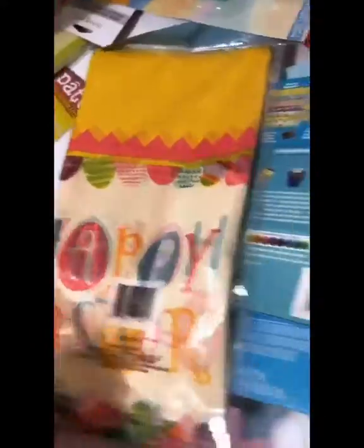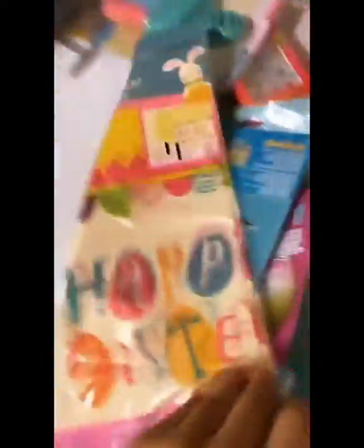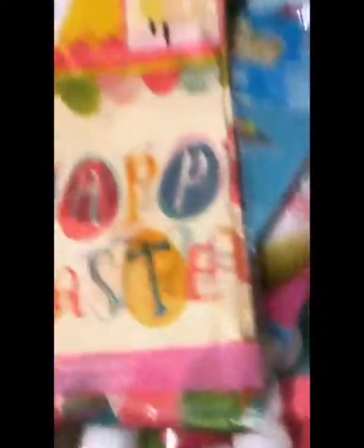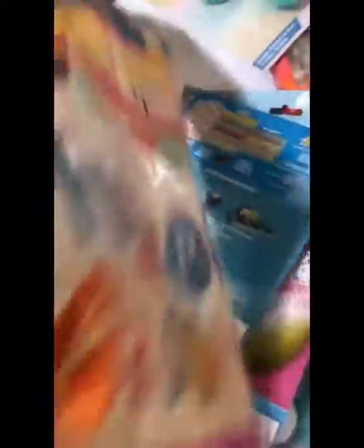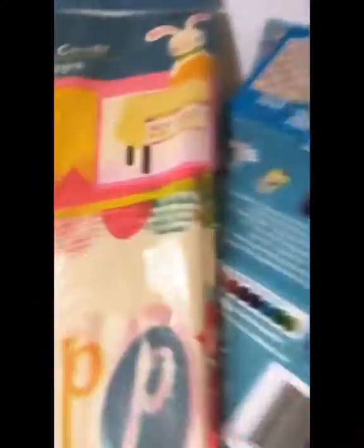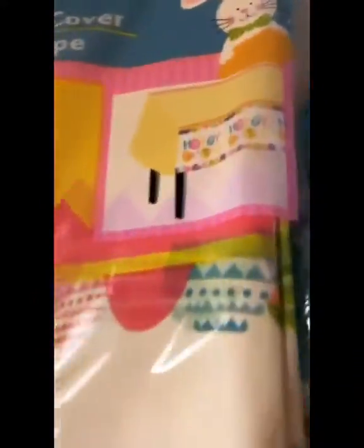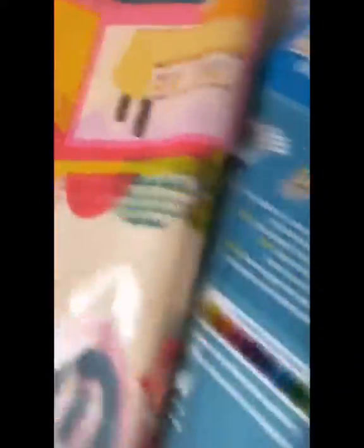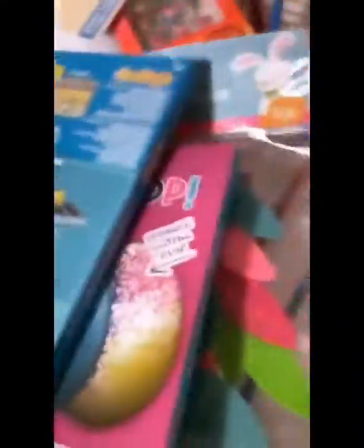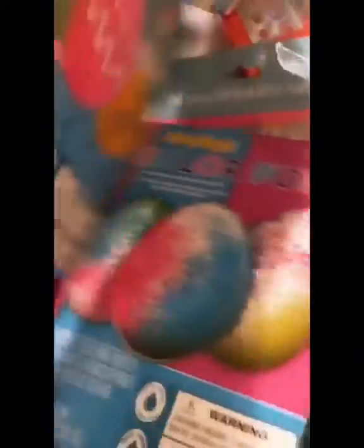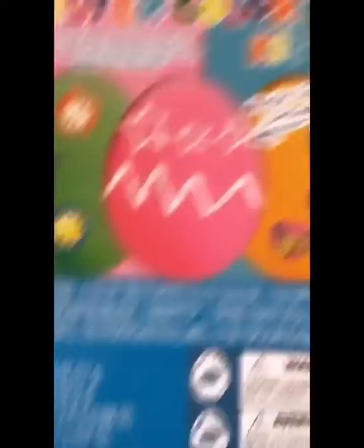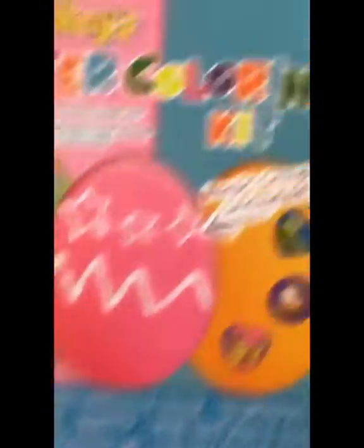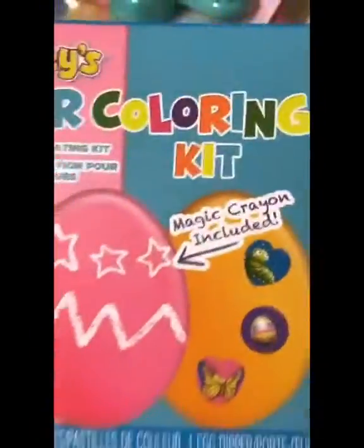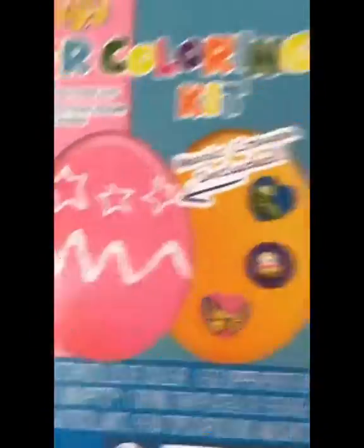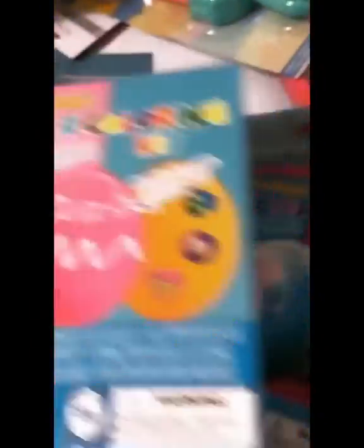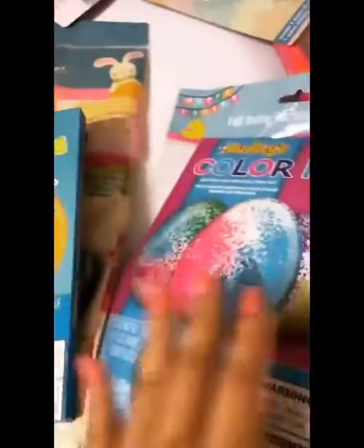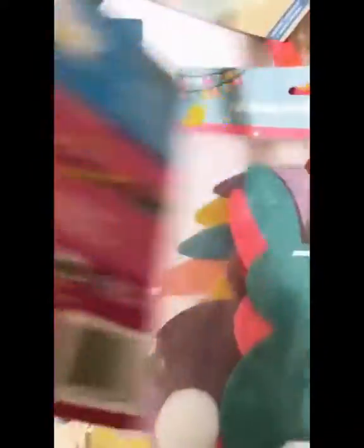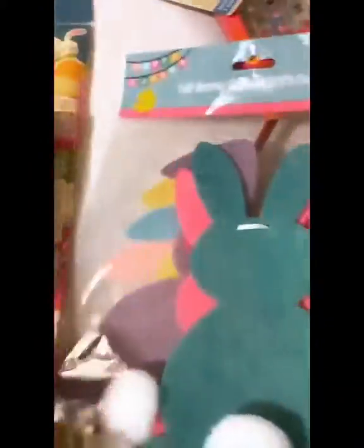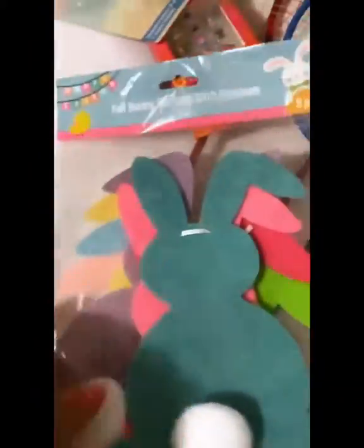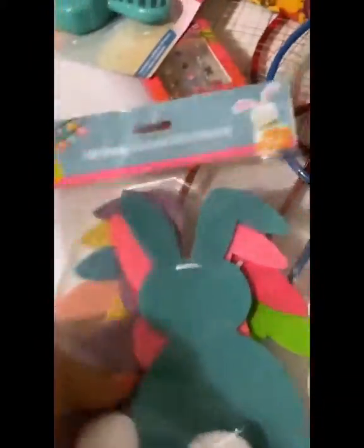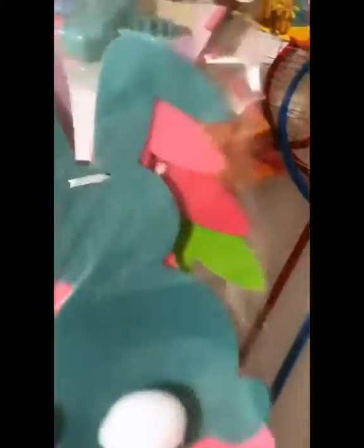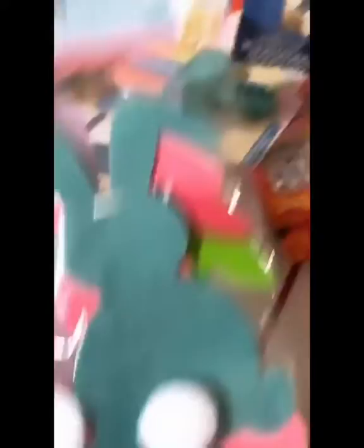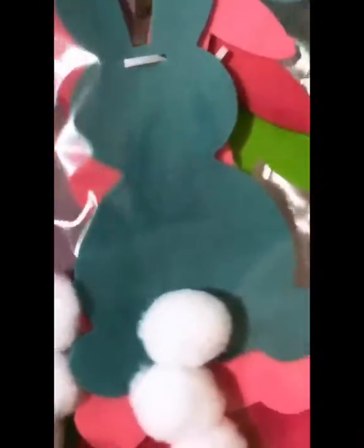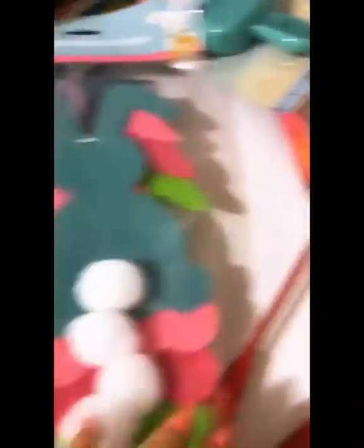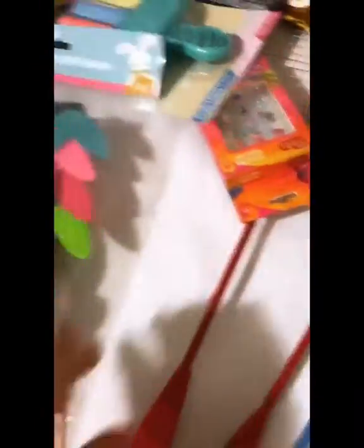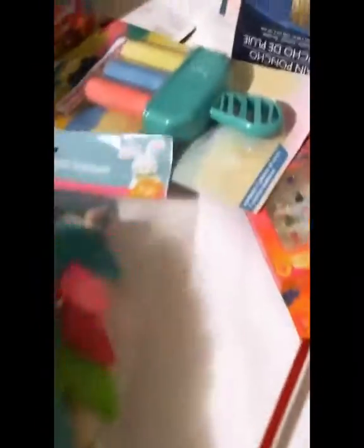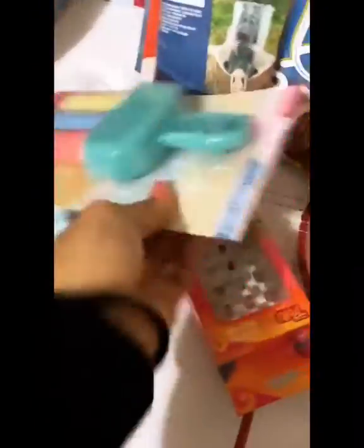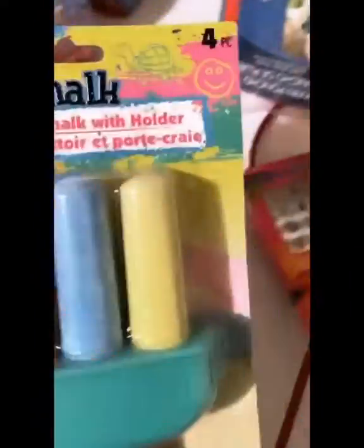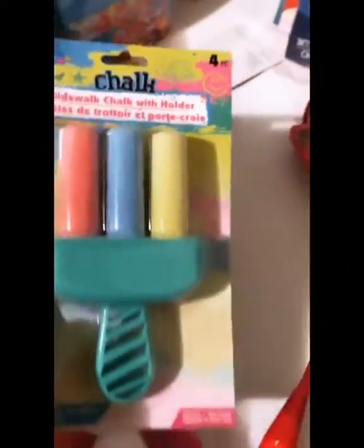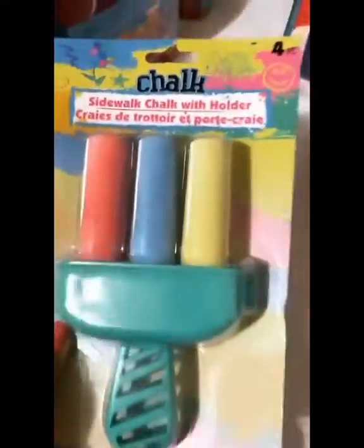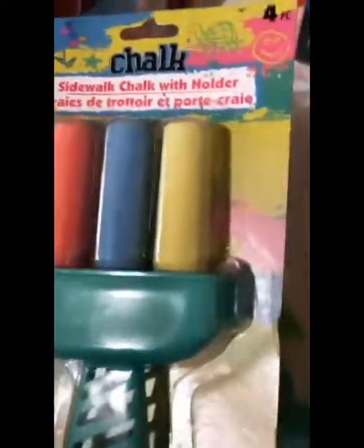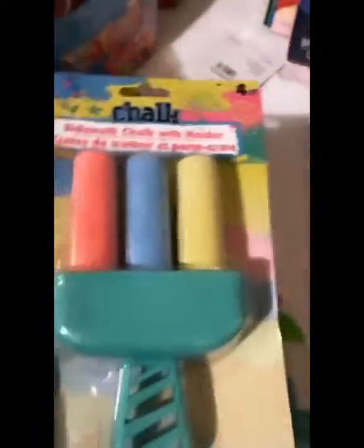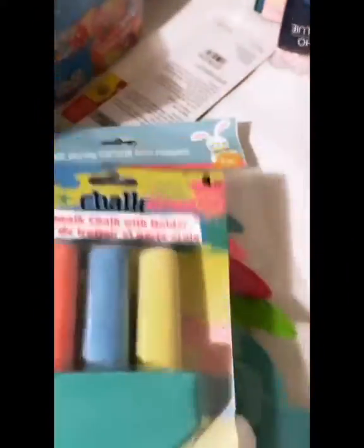We got a cute tablecloth and some coloring kits for the eggs. I also got this super cute felt banner and some chalk to write on the sidewalk.